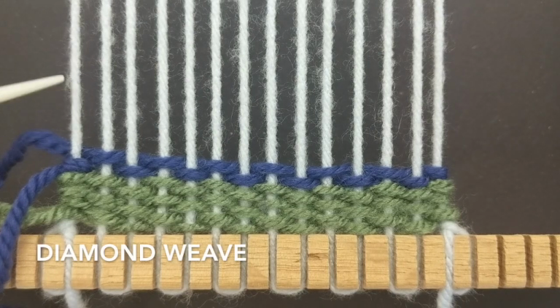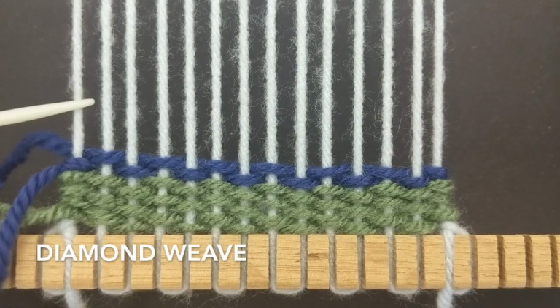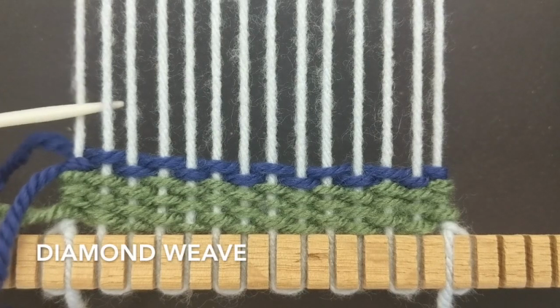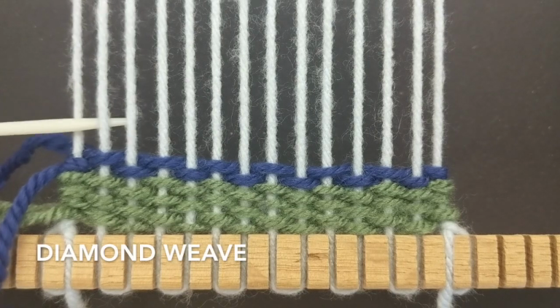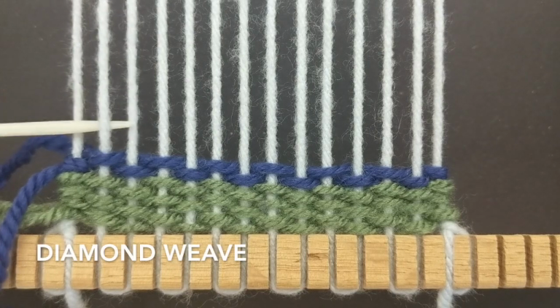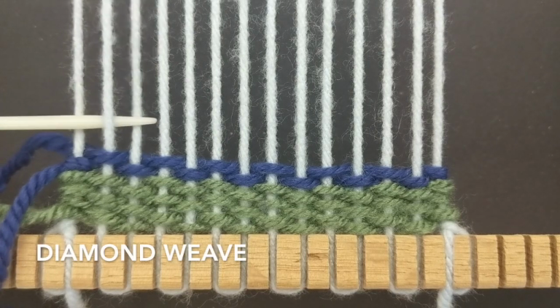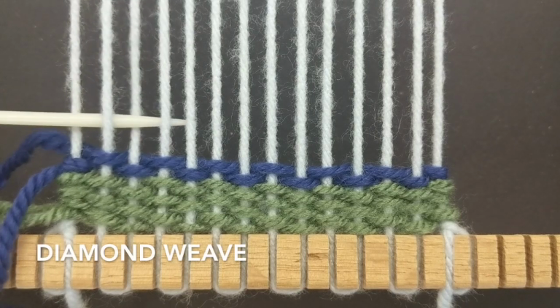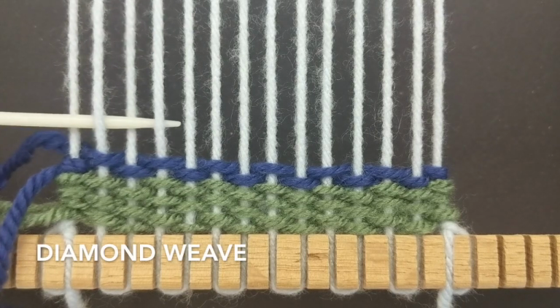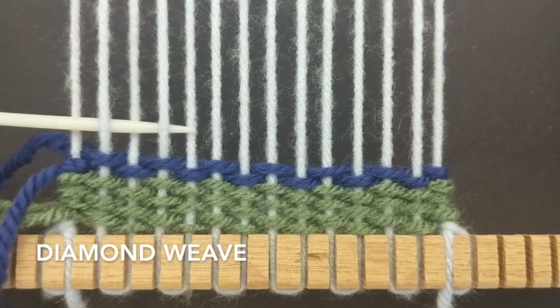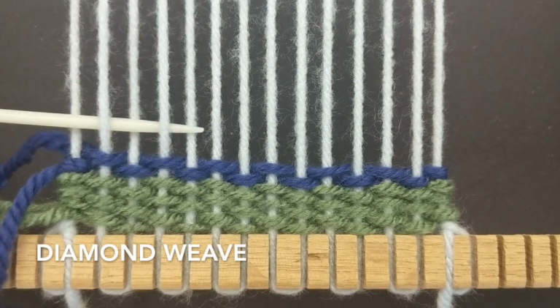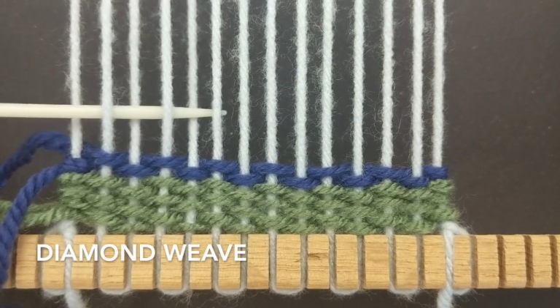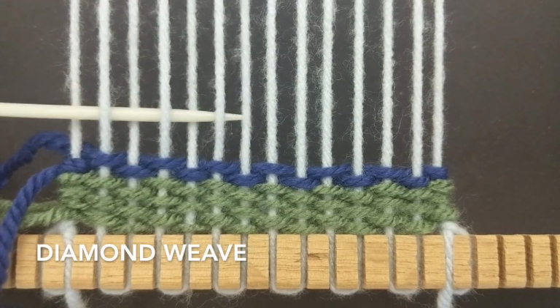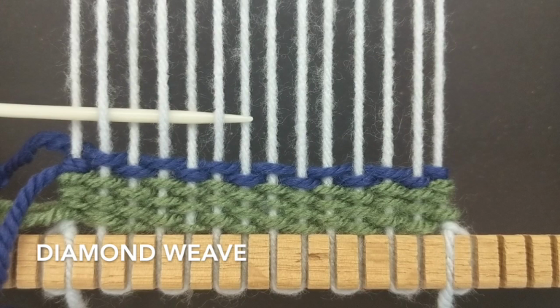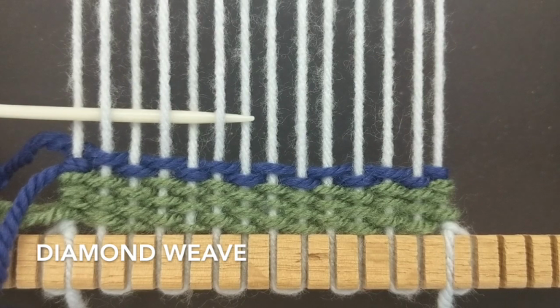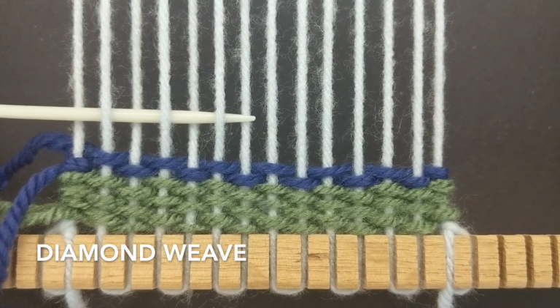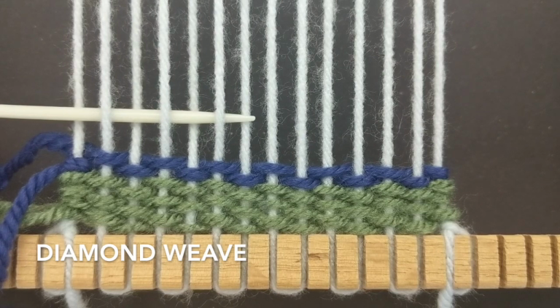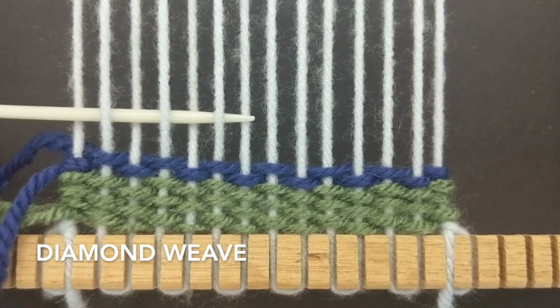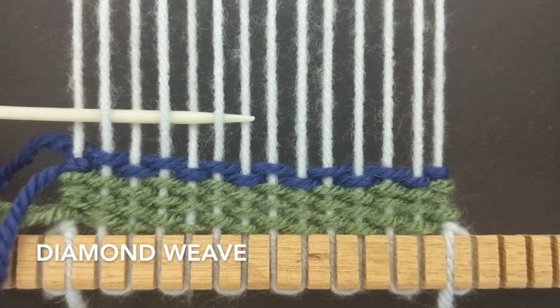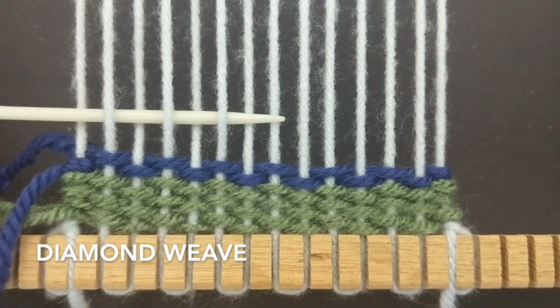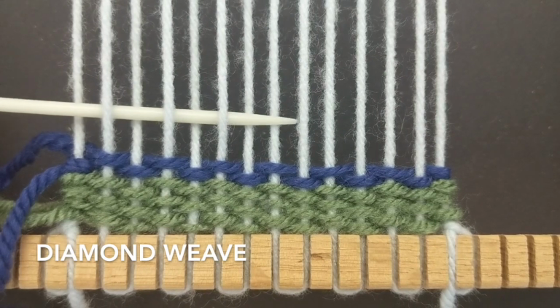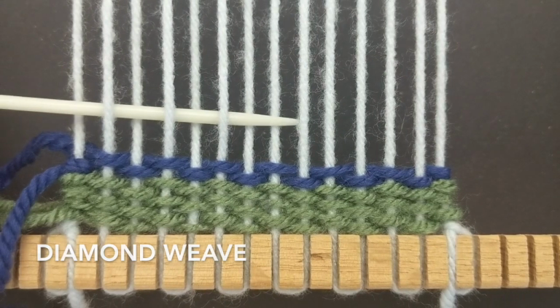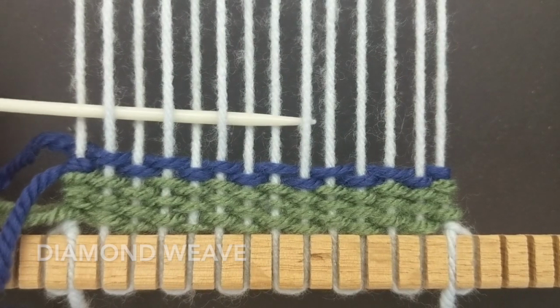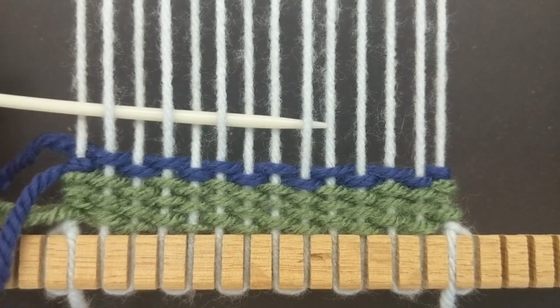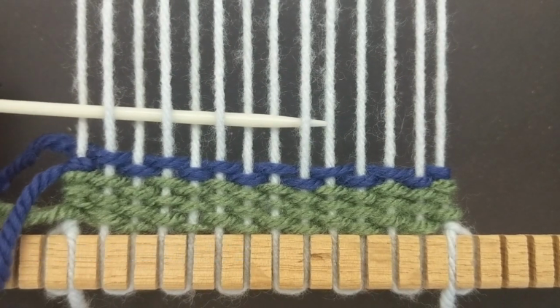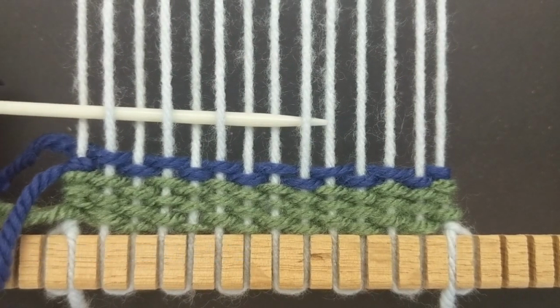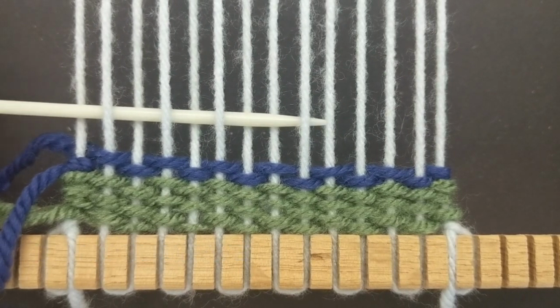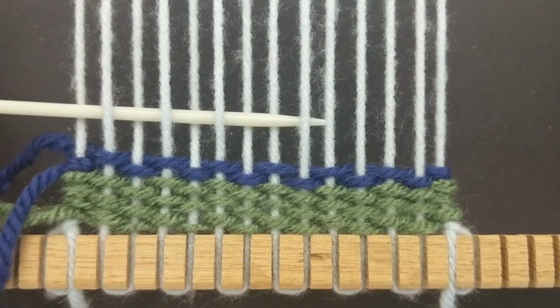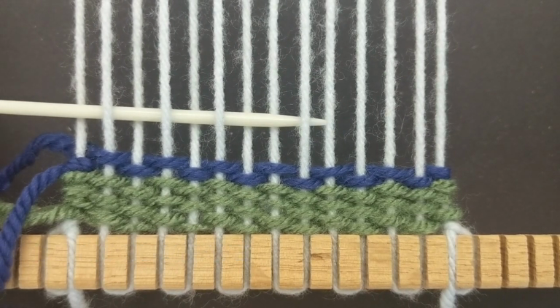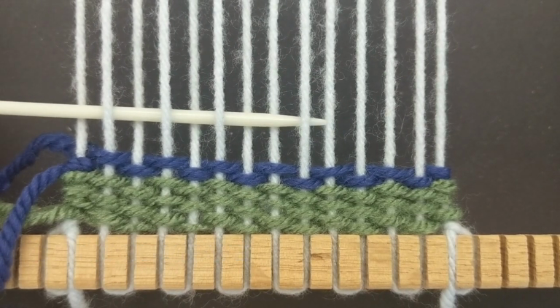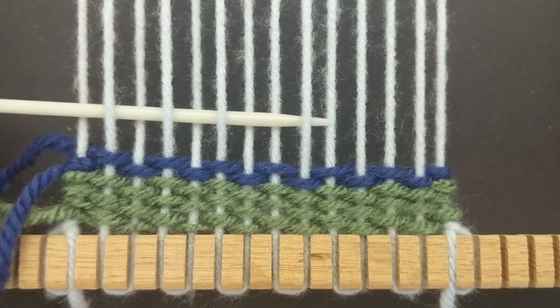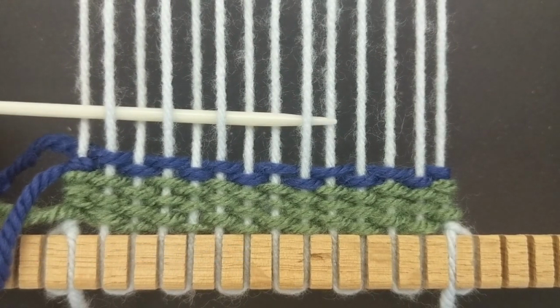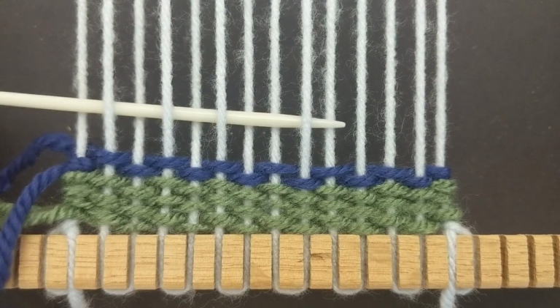Start with a basic weave over six warp strings. Go over two in the middle and continue your basic weave.